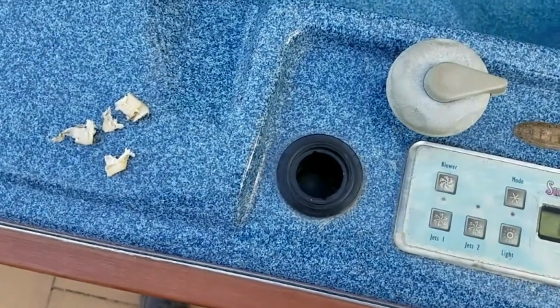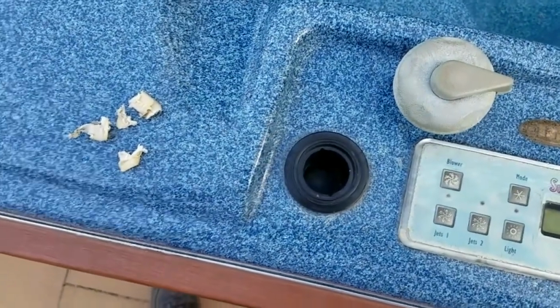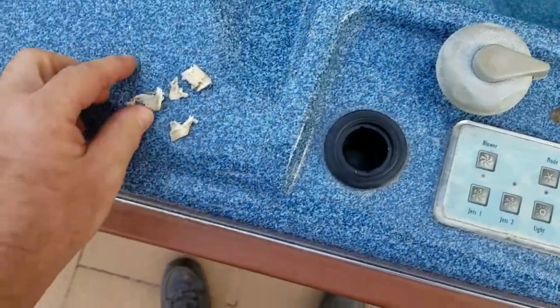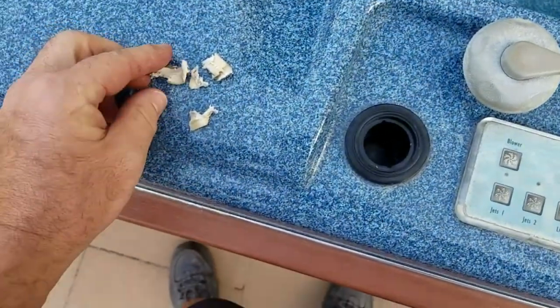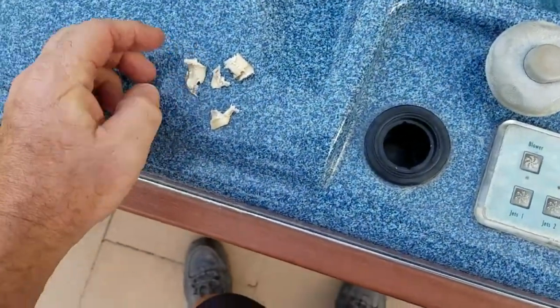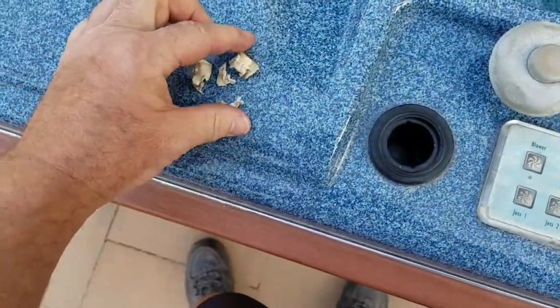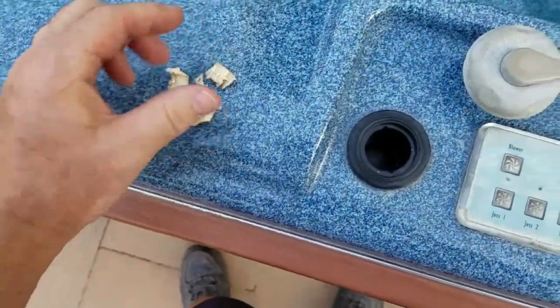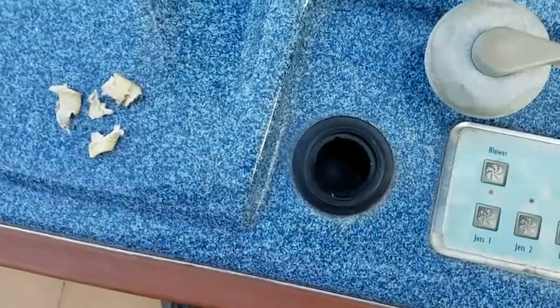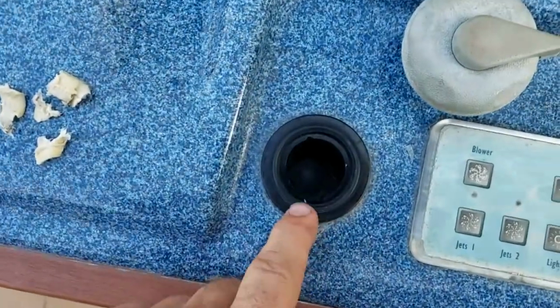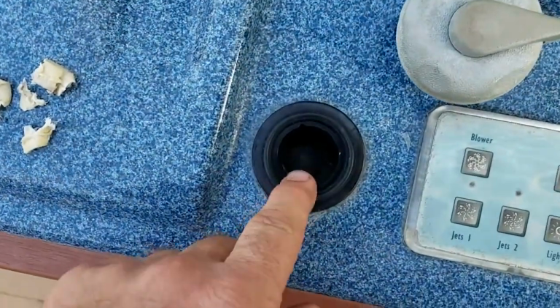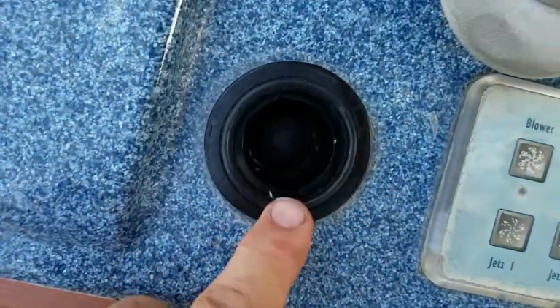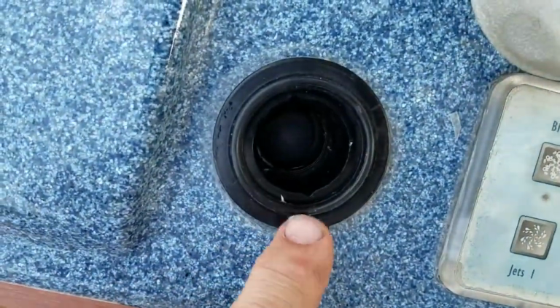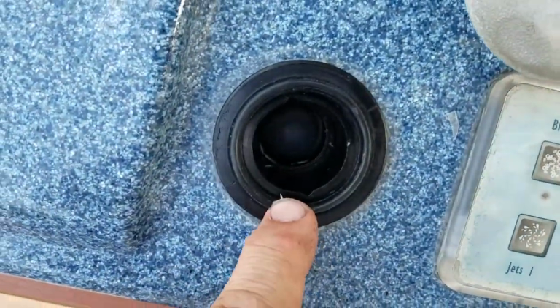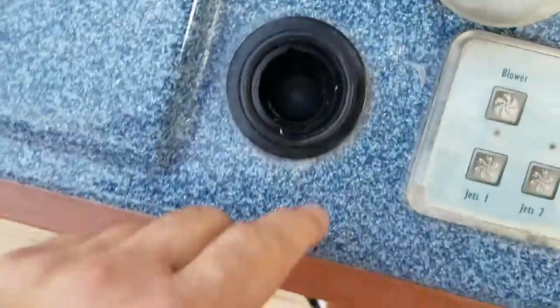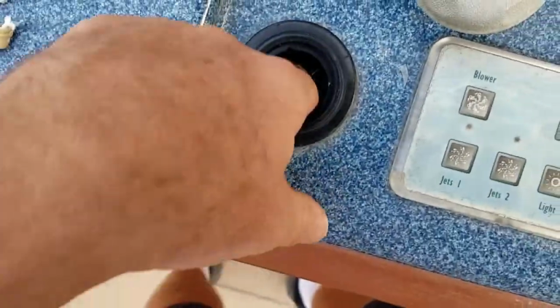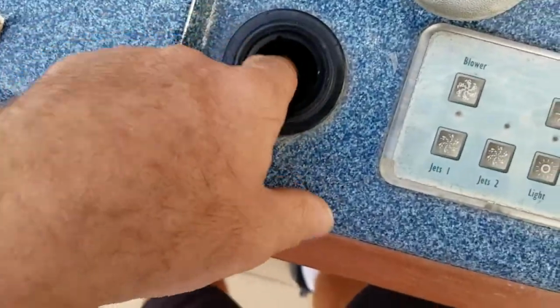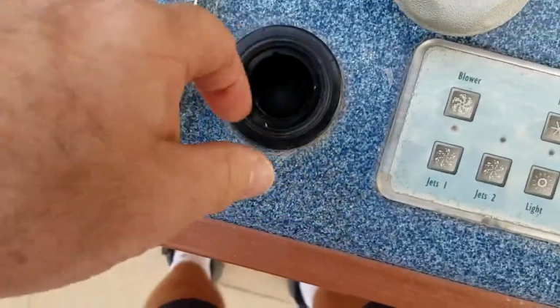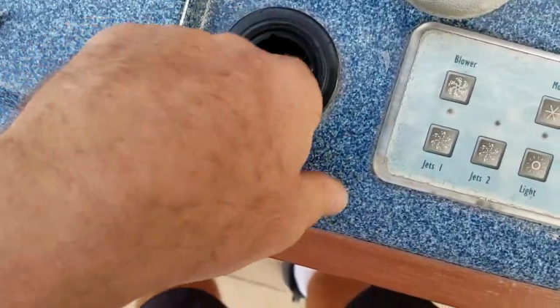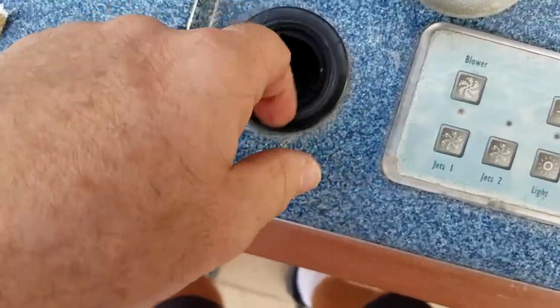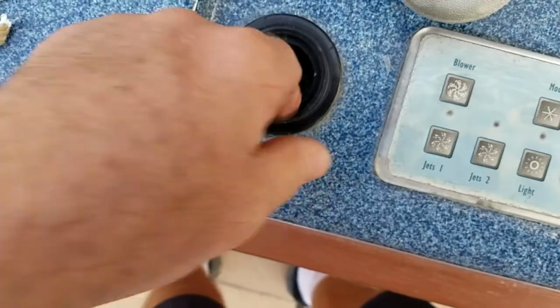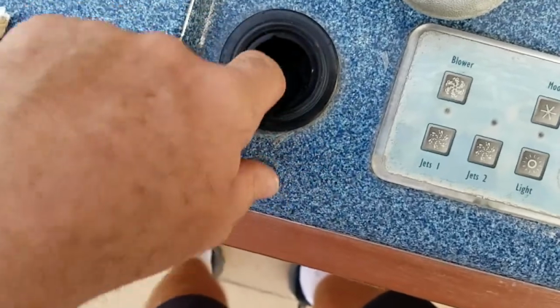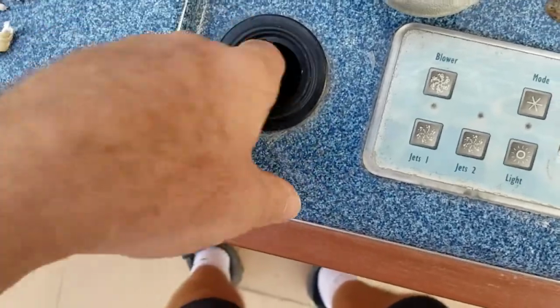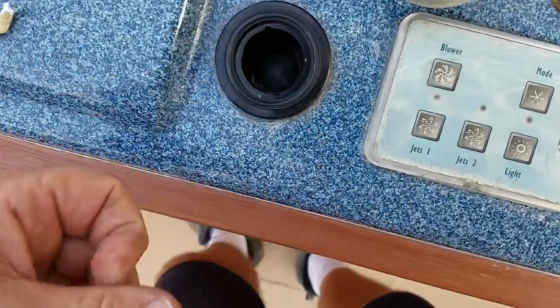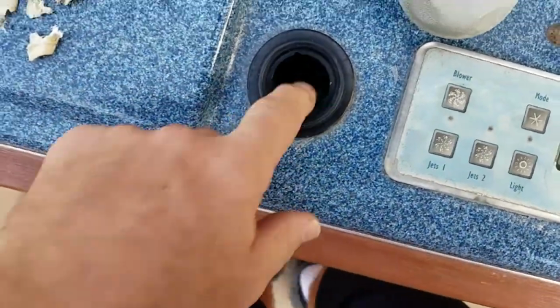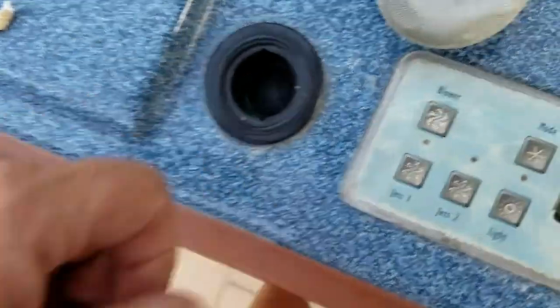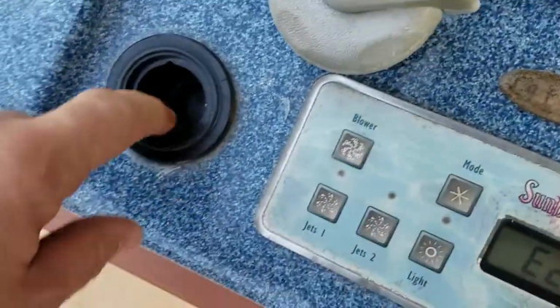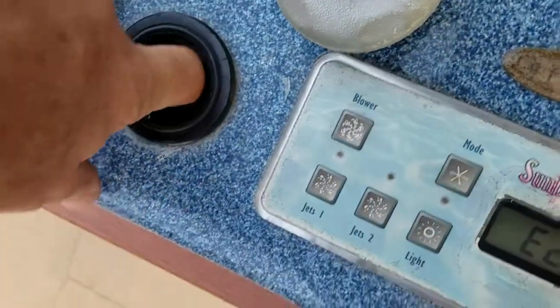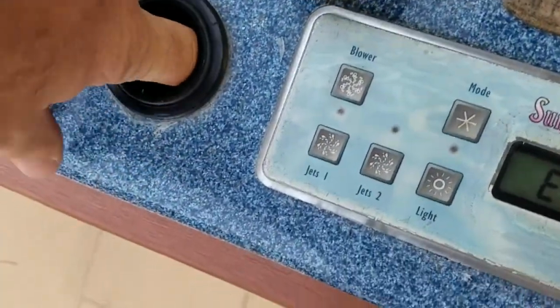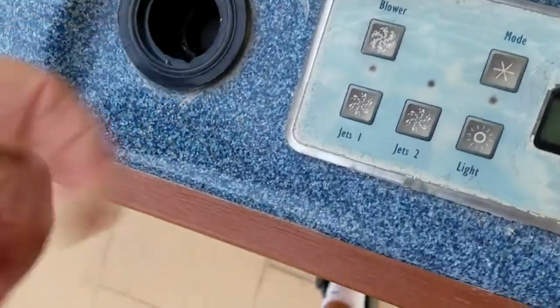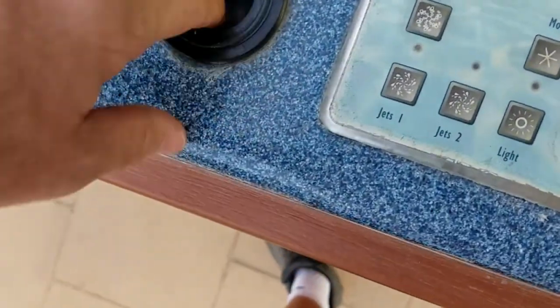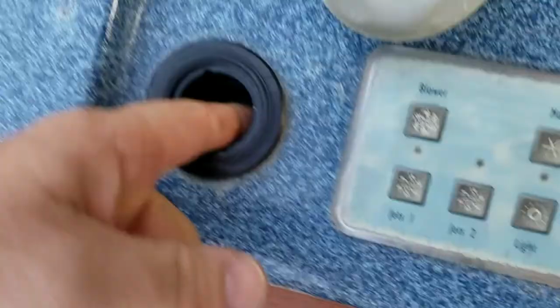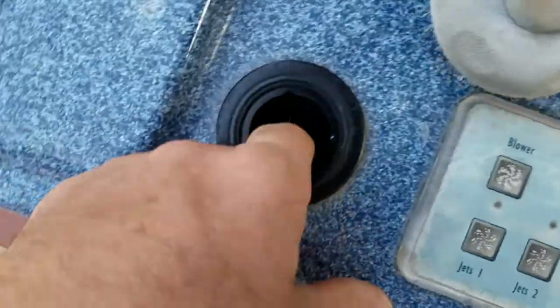So this is what's left of the seal that I got out. You can see the ball is still down in there. You can get something to get the ball out, but really there's nothing wrong with the ball. So just going to put the new seal in and get all the garbage out of there.